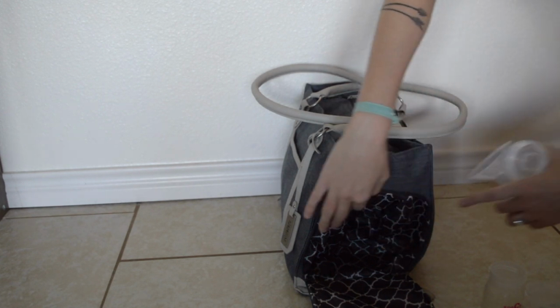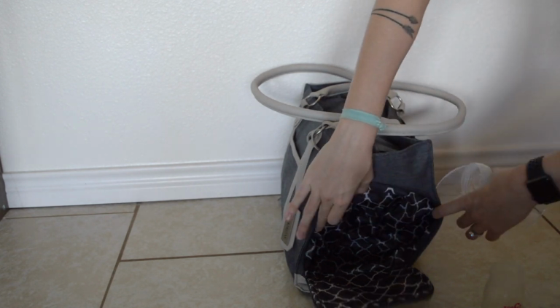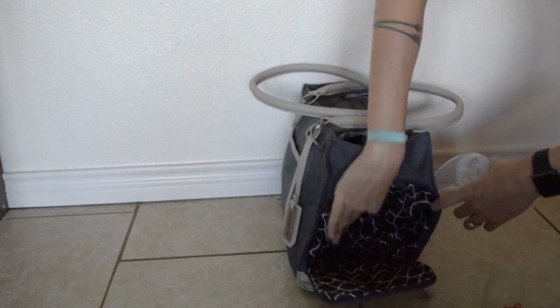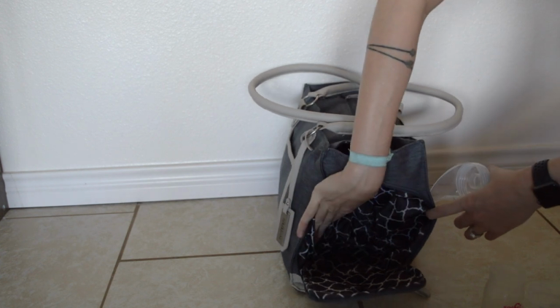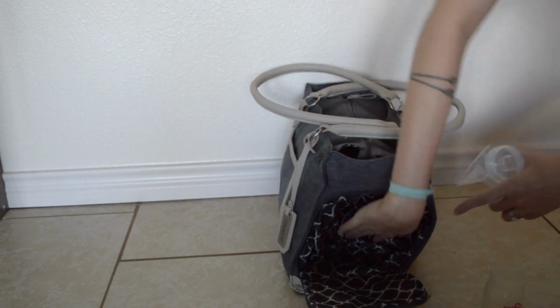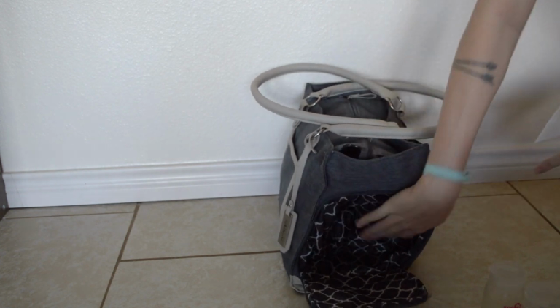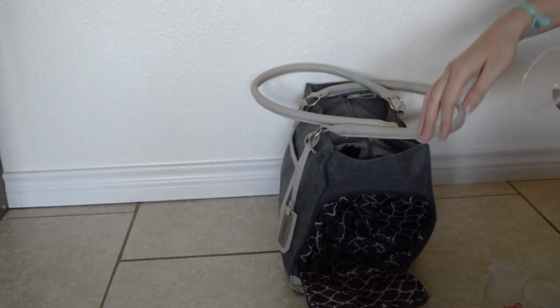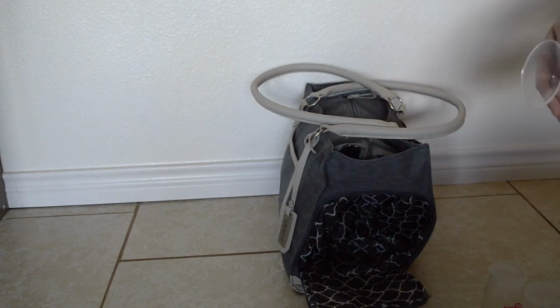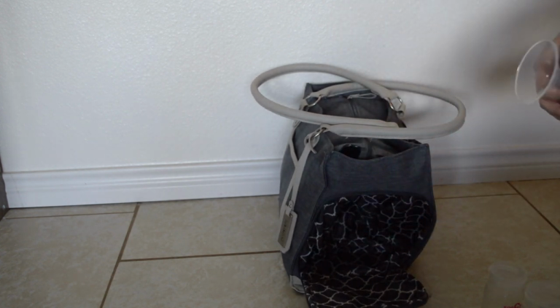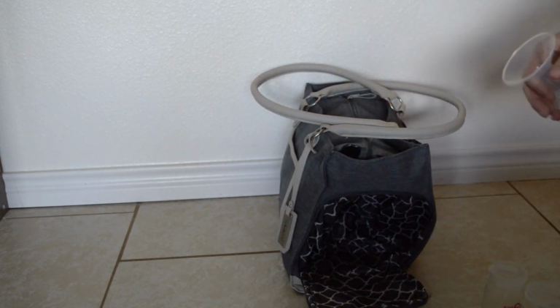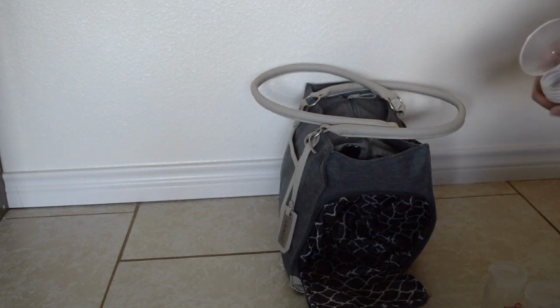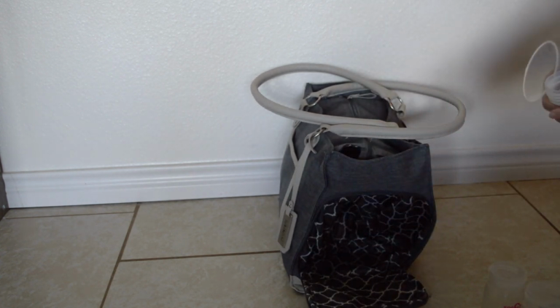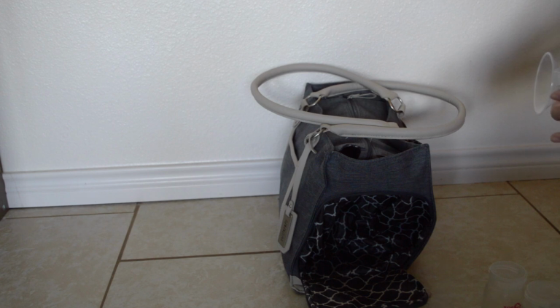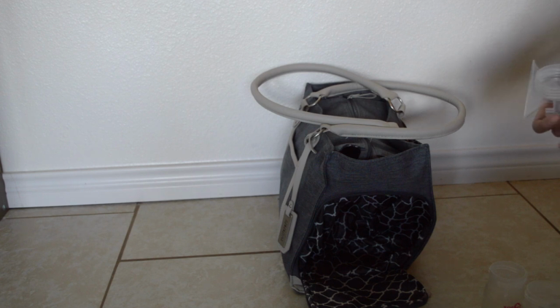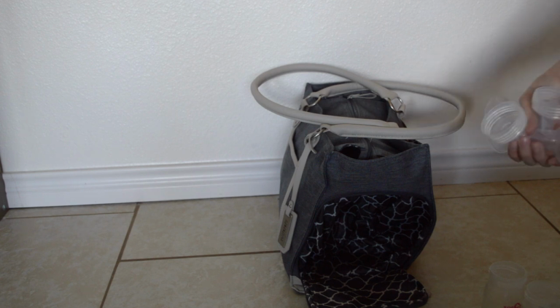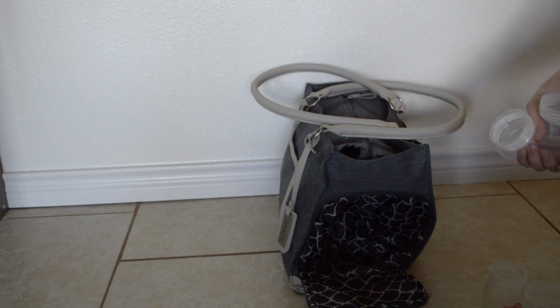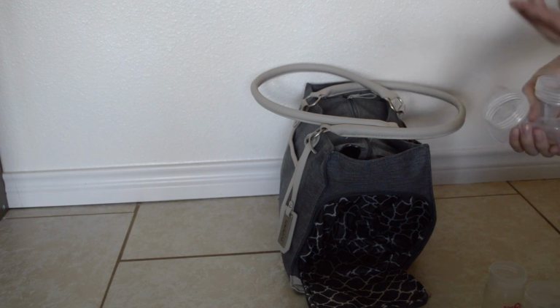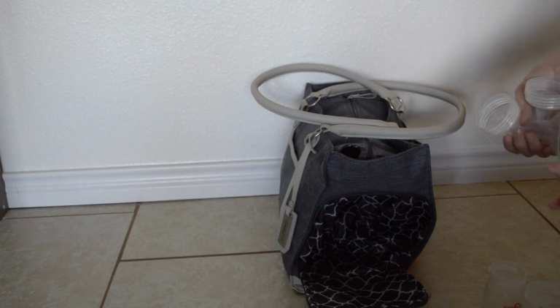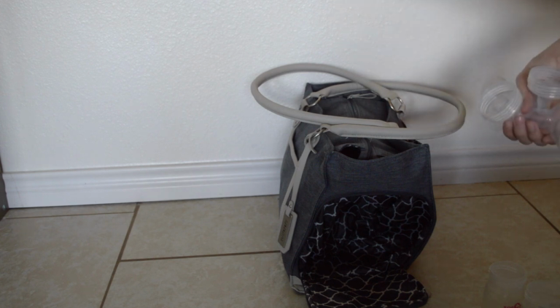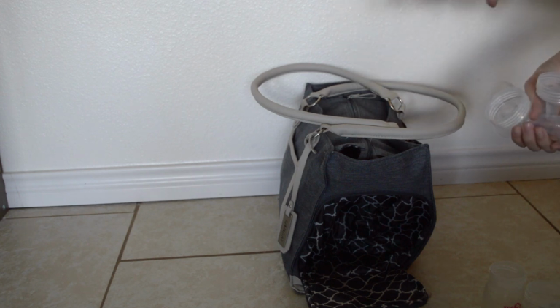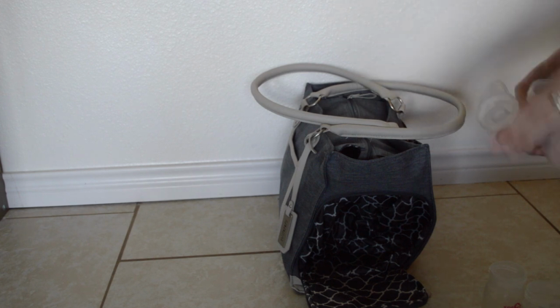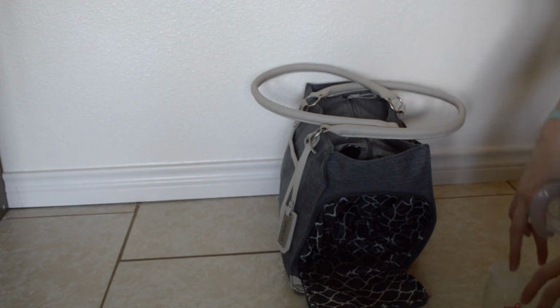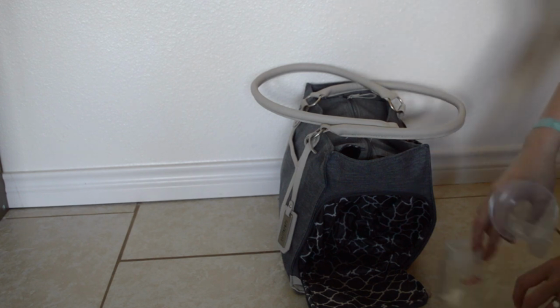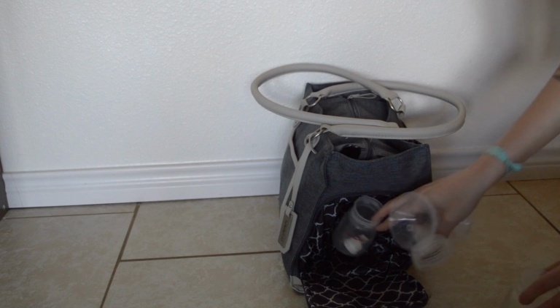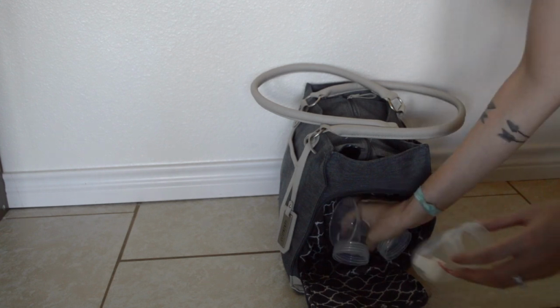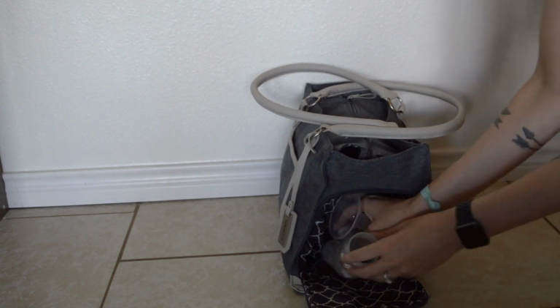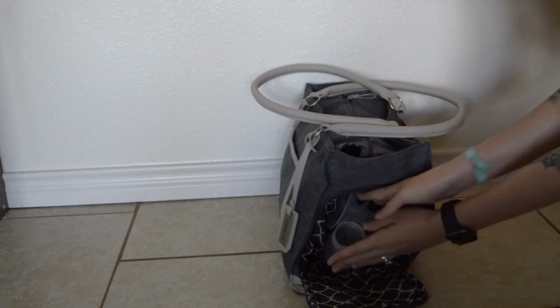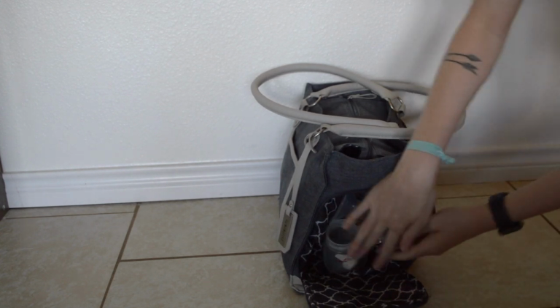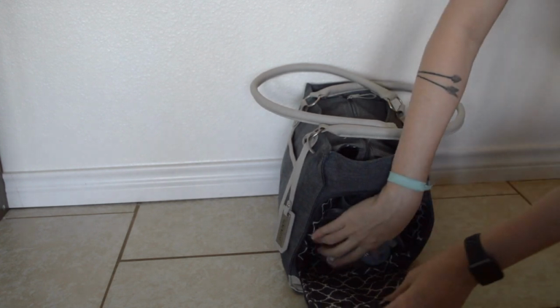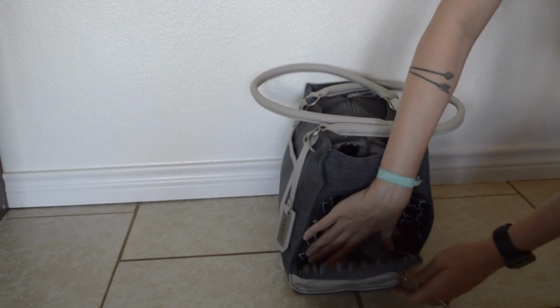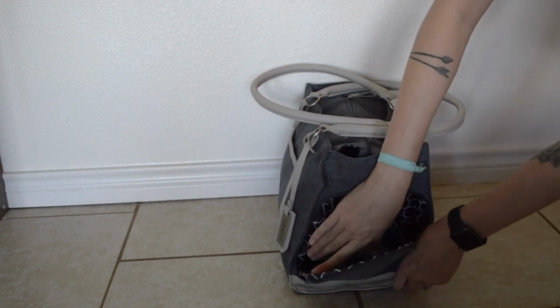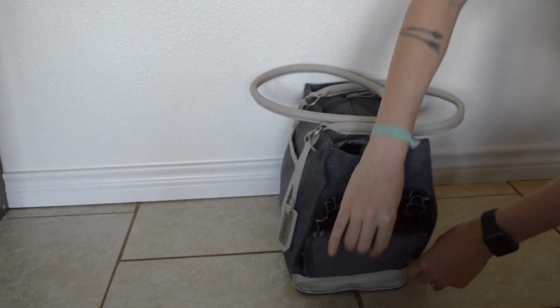I have tried to fit my pump in this side pocket, and if you stretch it you can zip it, but it's kind of complicated. I find it easier to put the pump in the main compartment and keep this pocket for all of my pump parts — I just throw them in there after I dry them.